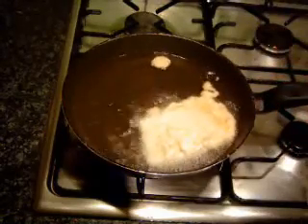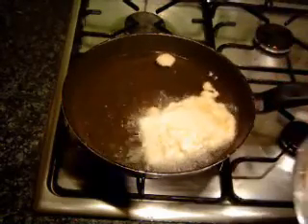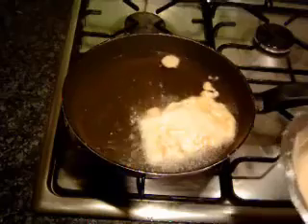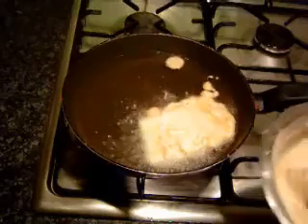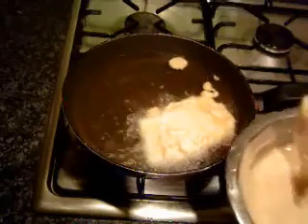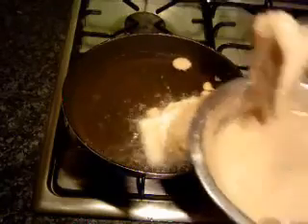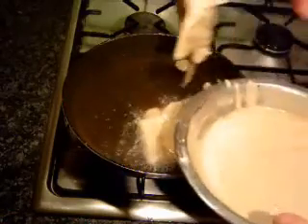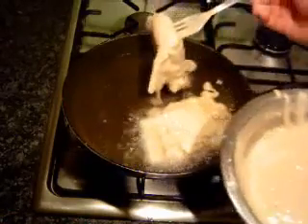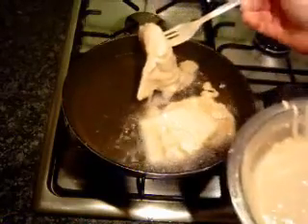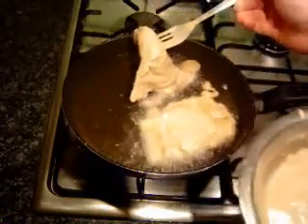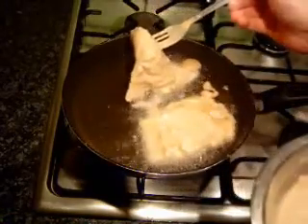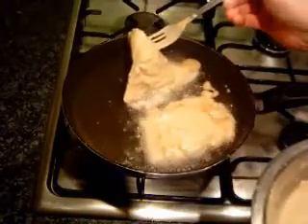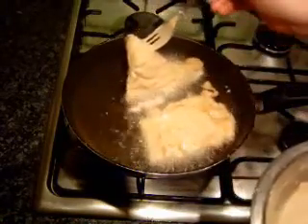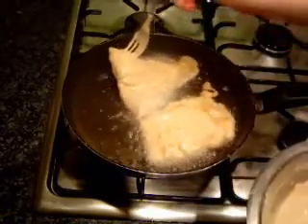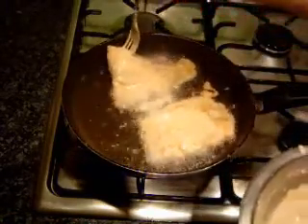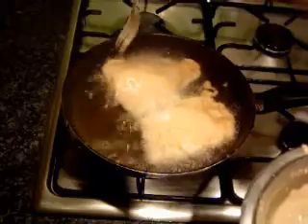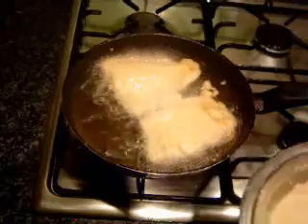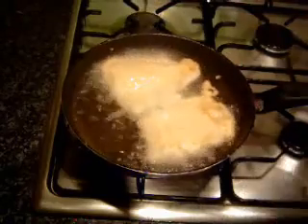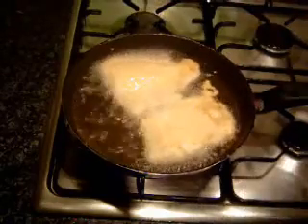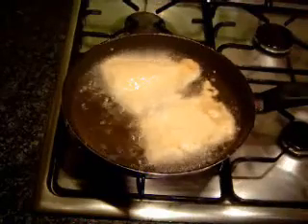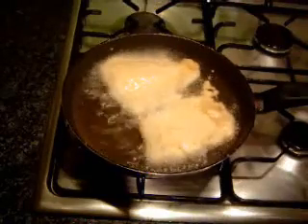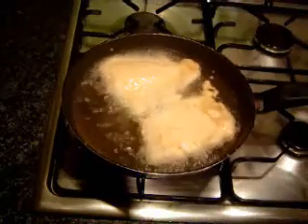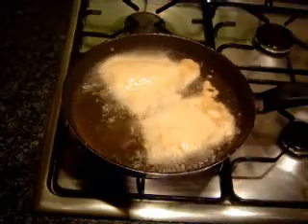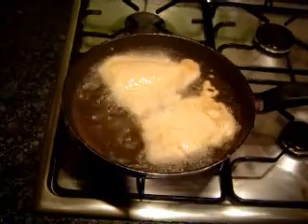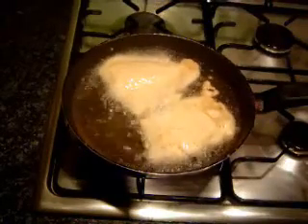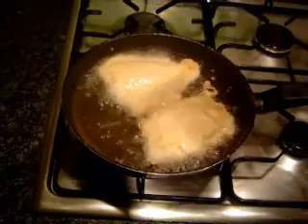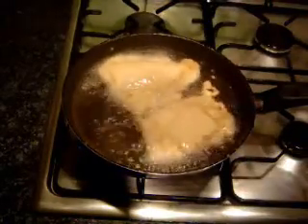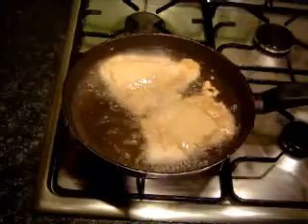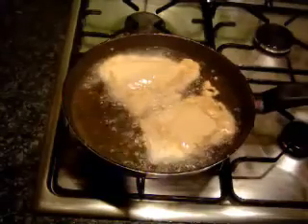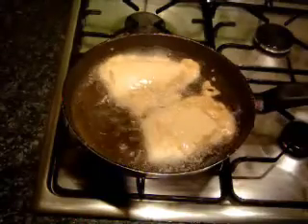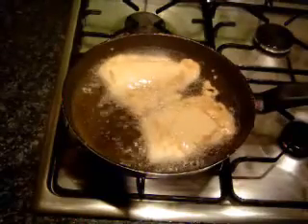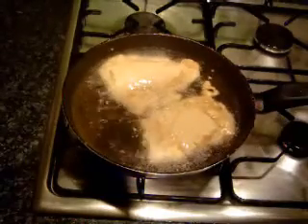And then the same for this one — just going to pop that in nice and slowly, like so. For now I'll do two and then do some more in a minute. We just let those cook for a little bit.